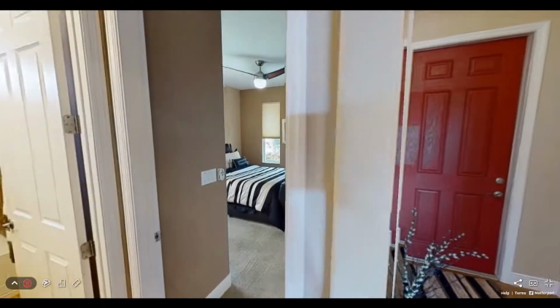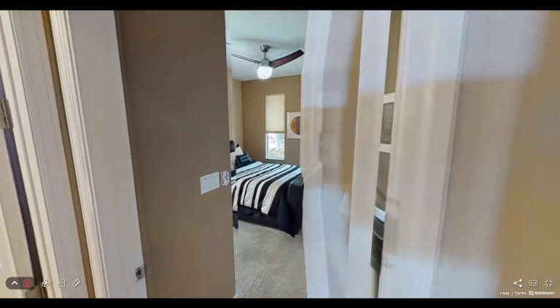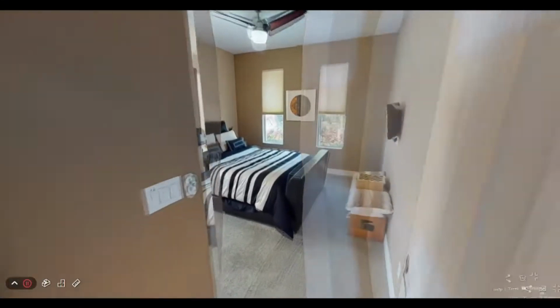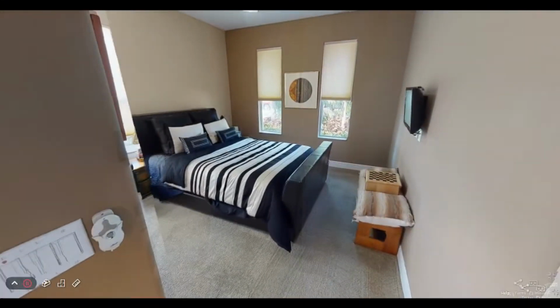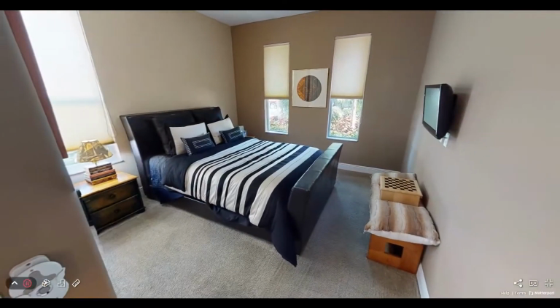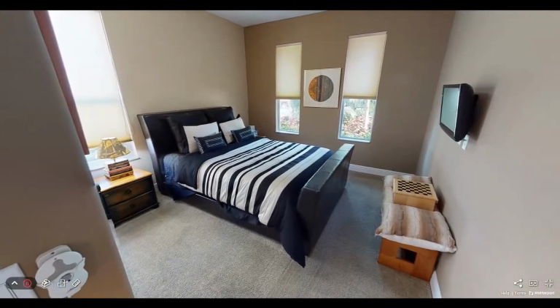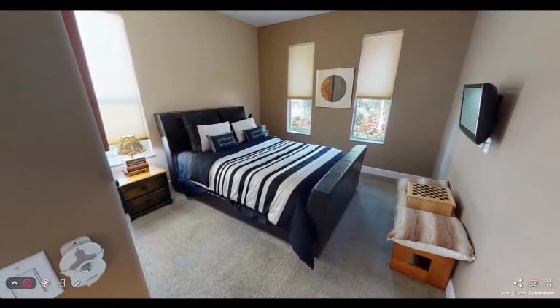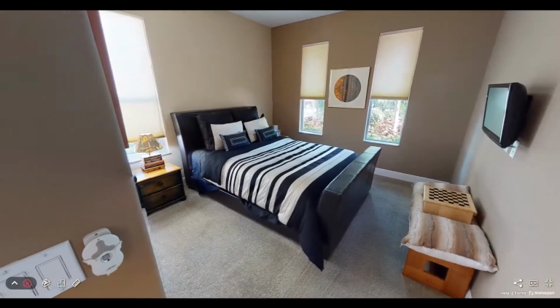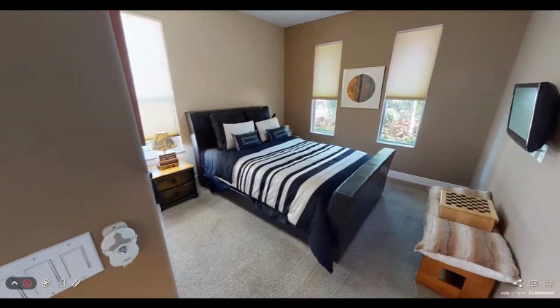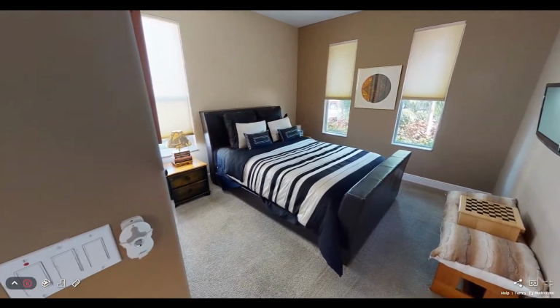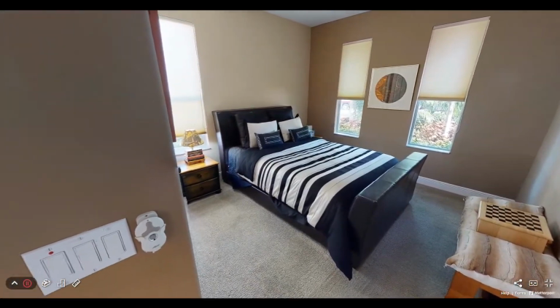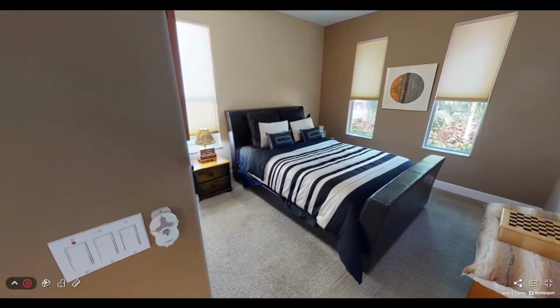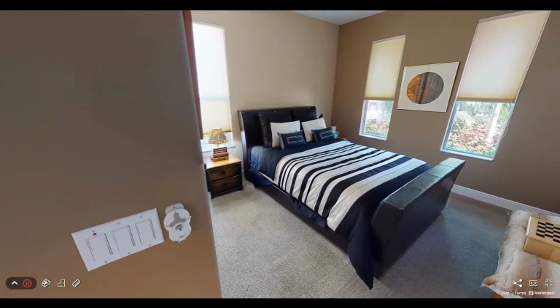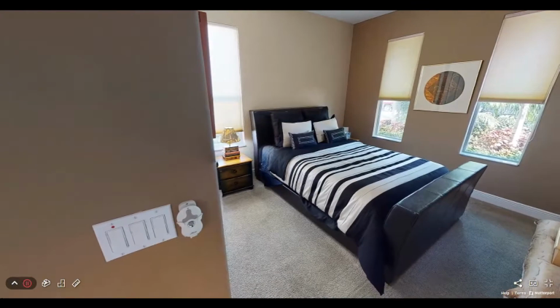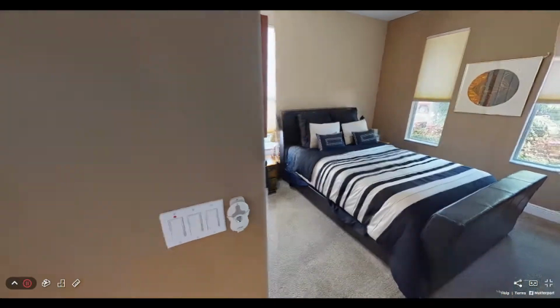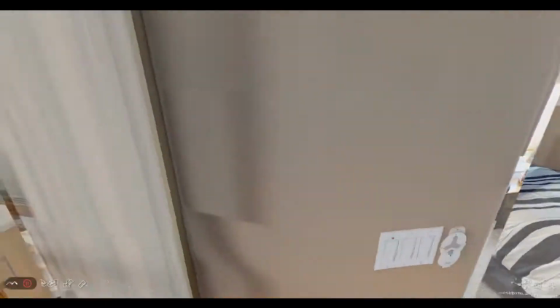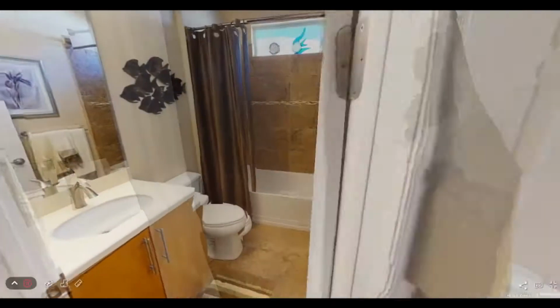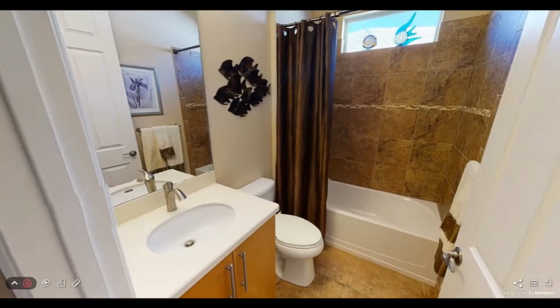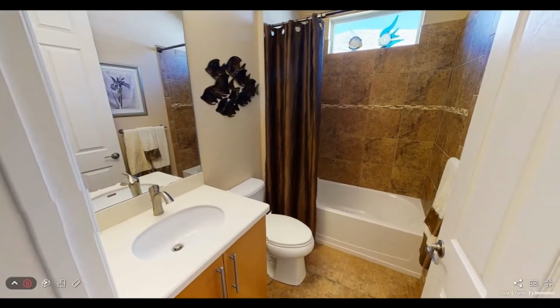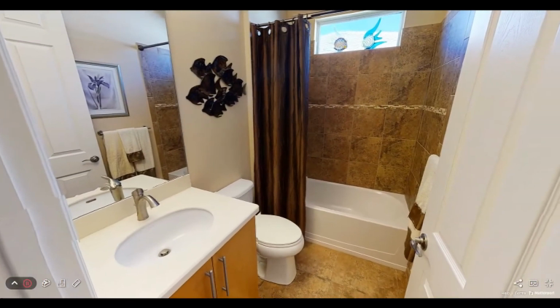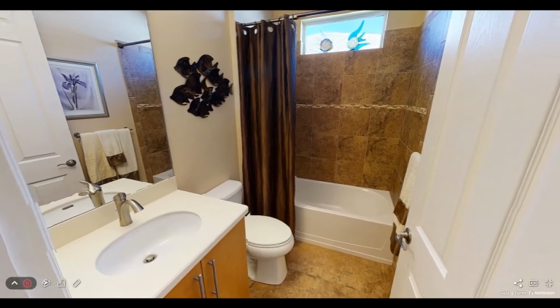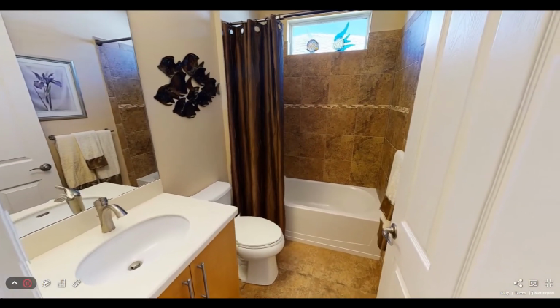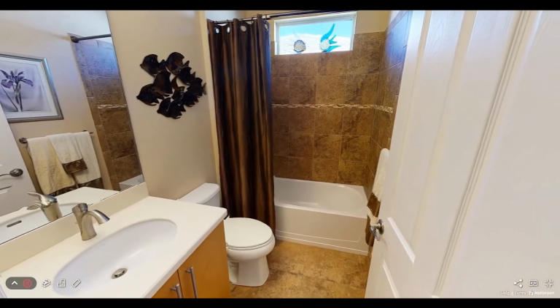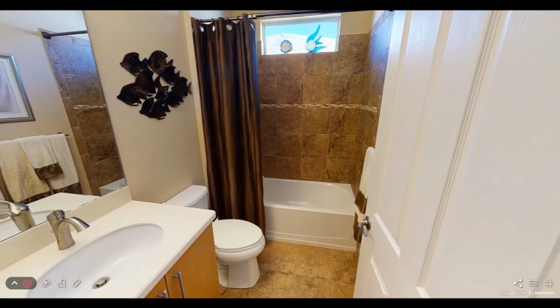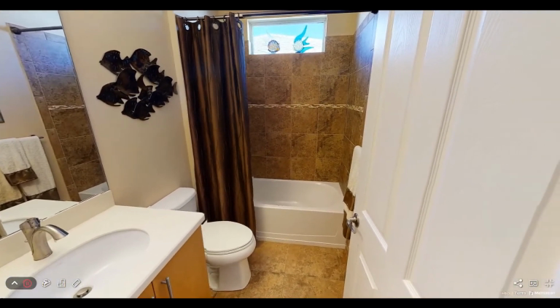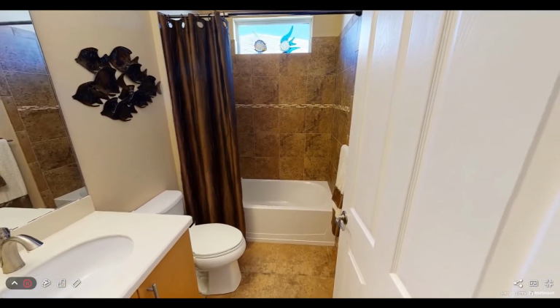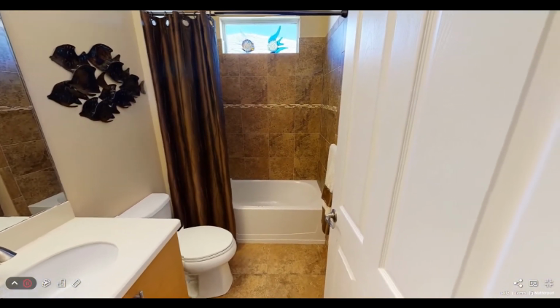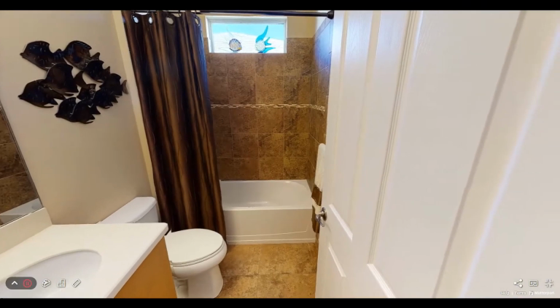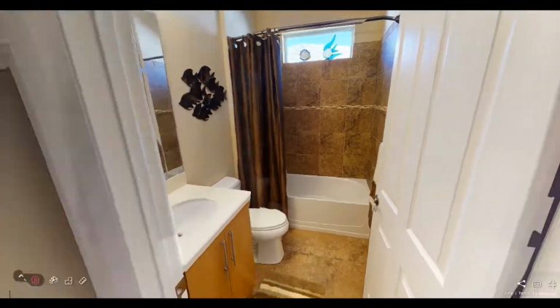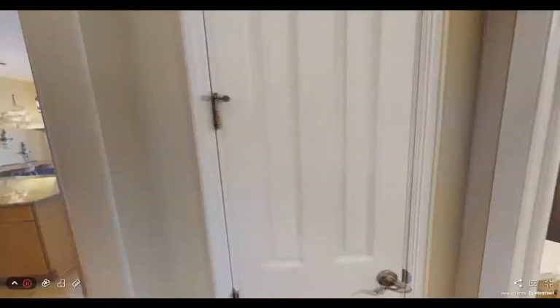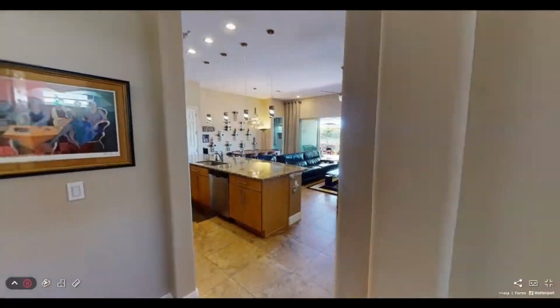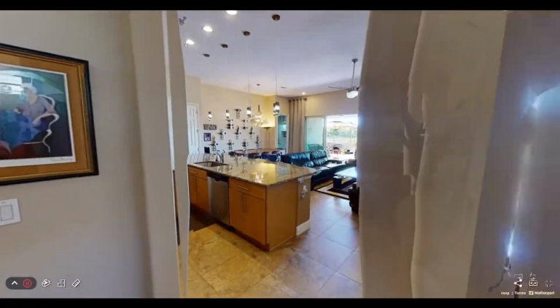The guest bedroom is privately split to the front of the house and is protected by the home's complete hurricane impact glass windows. The guest bathroom is conveniently located near the main living areas and features a beautifully tiled tub shower combination.